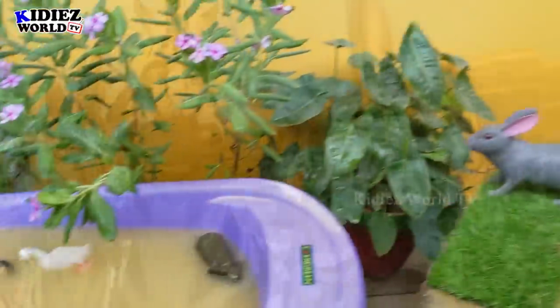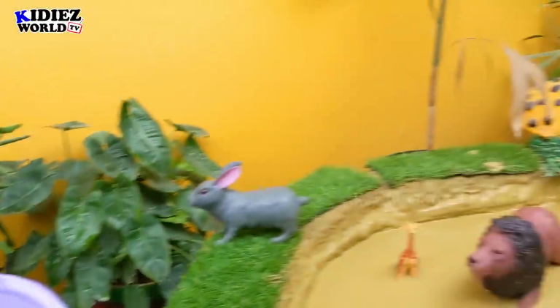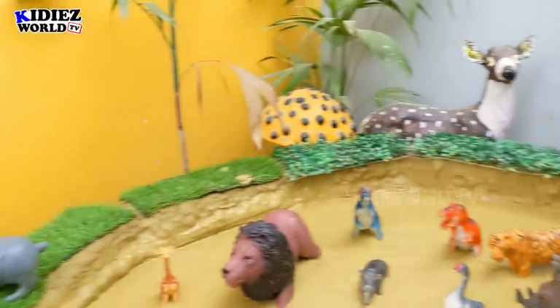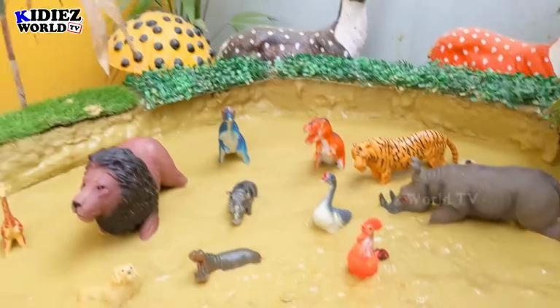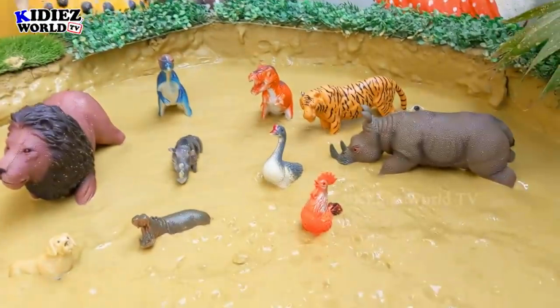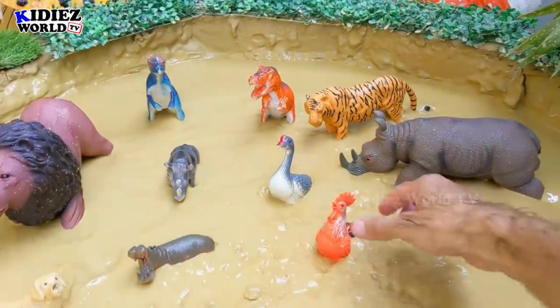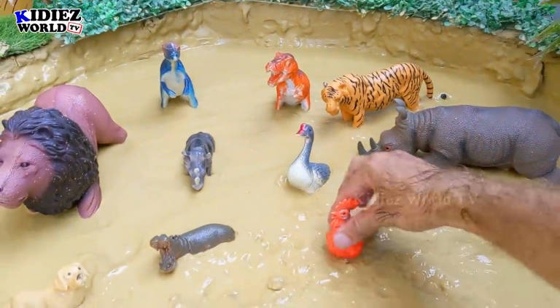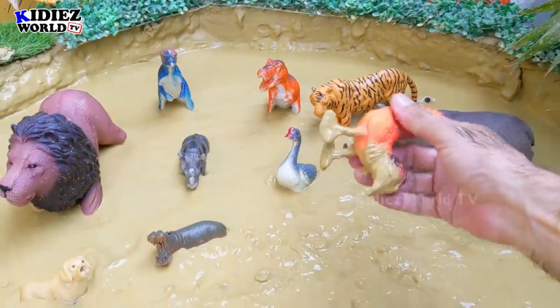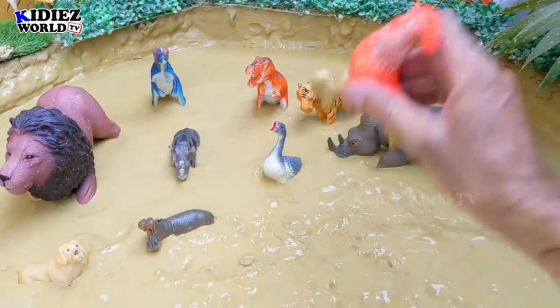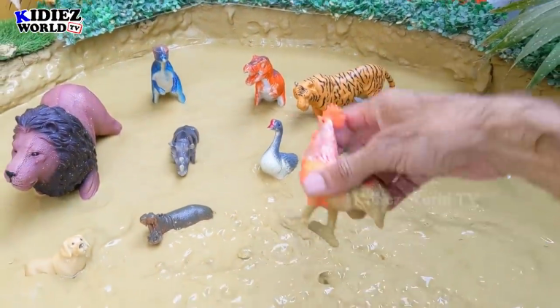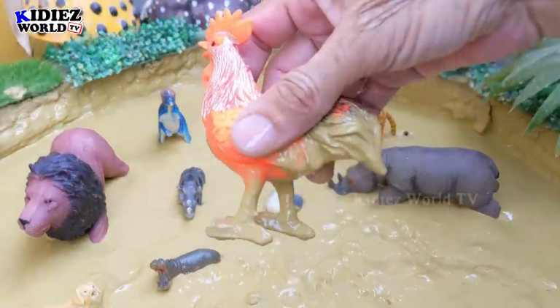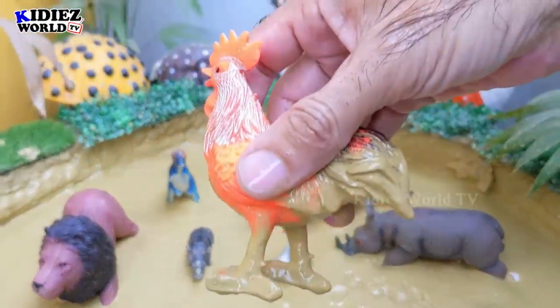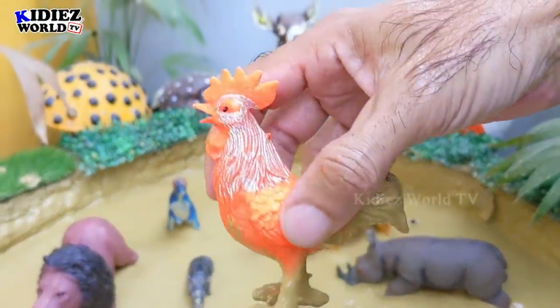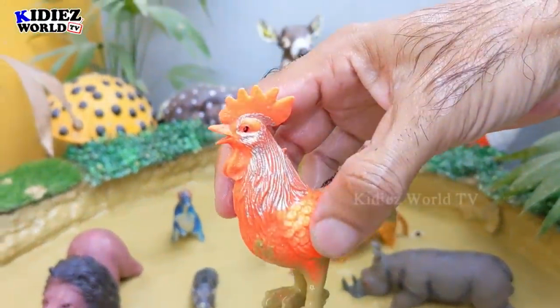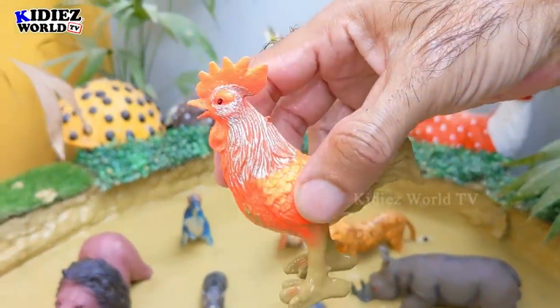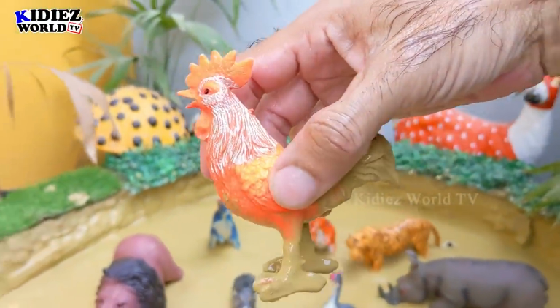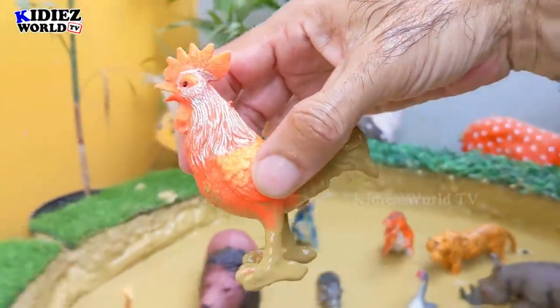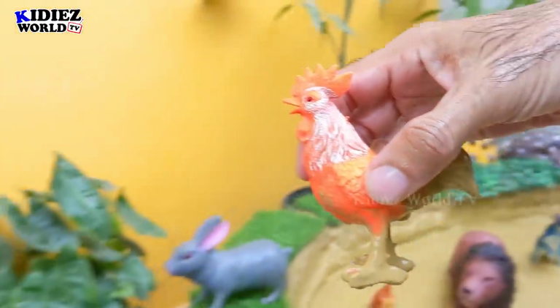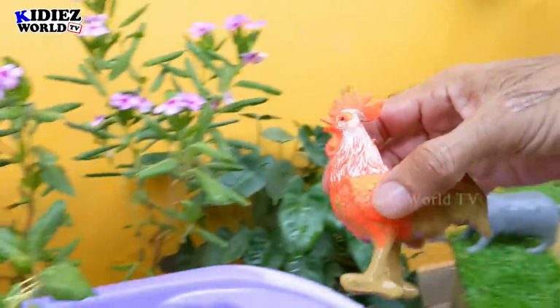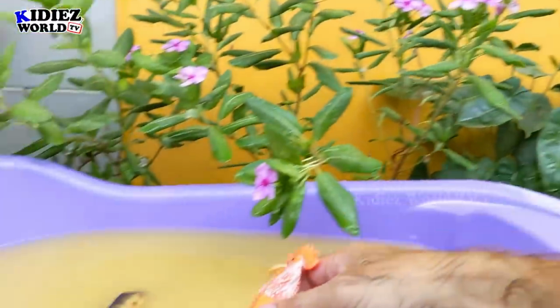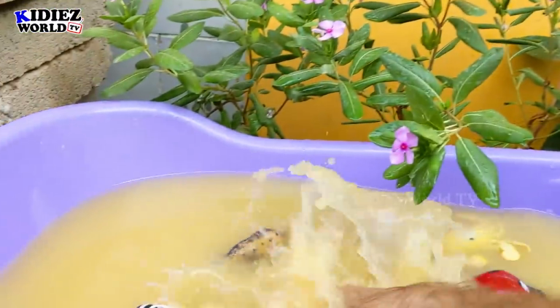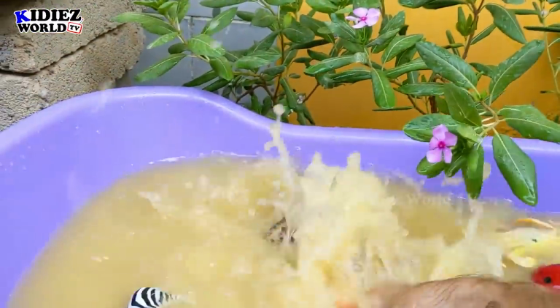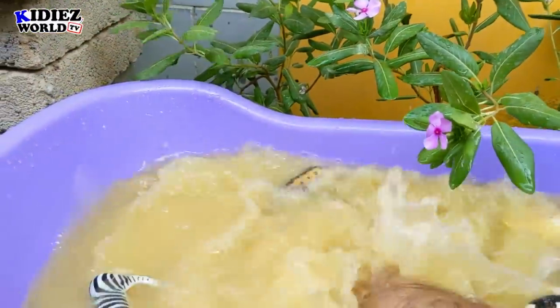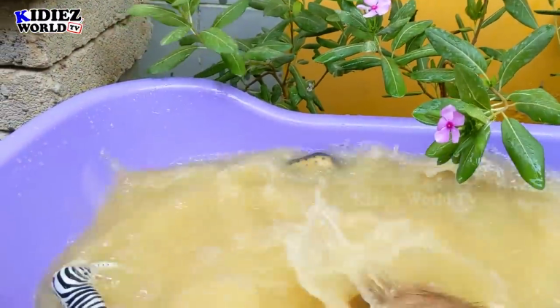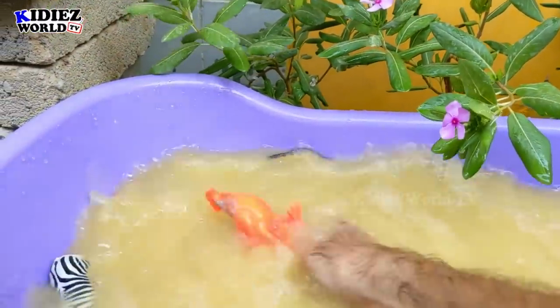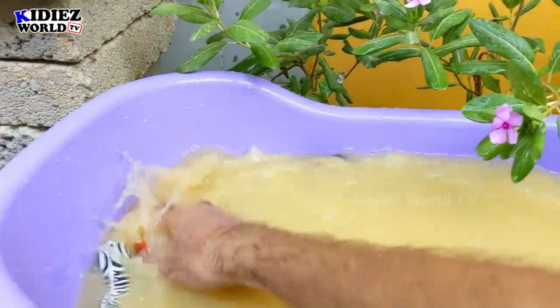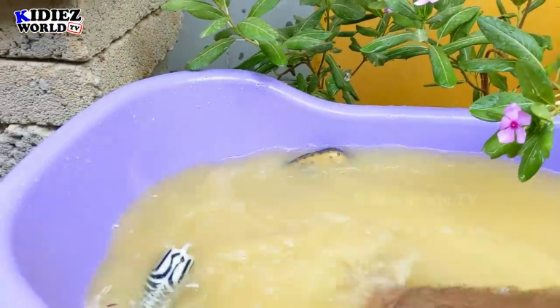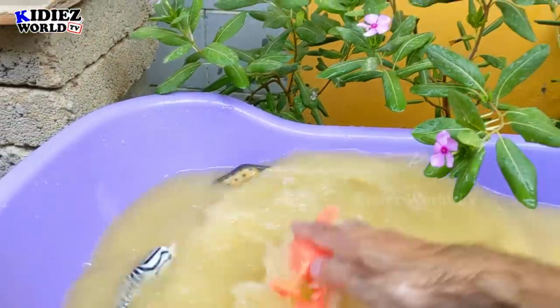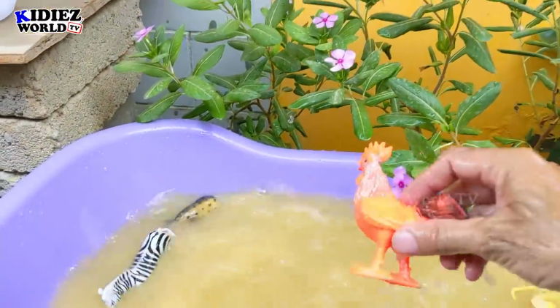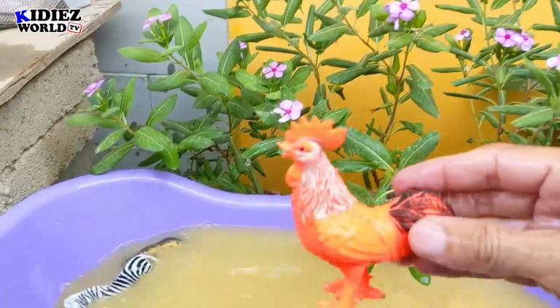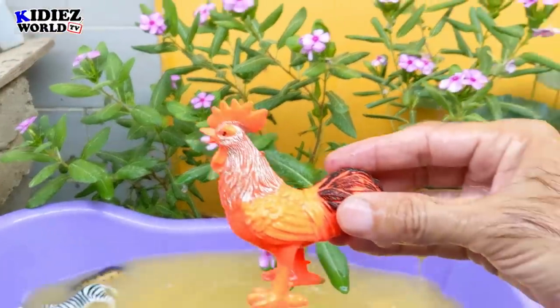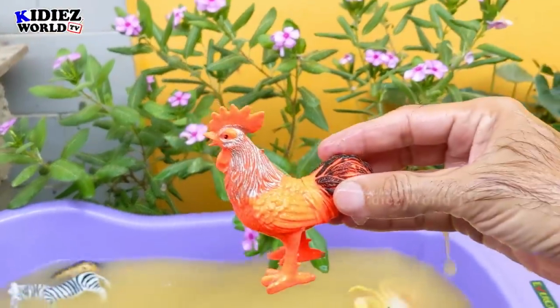And the next one we have is Rooster. Roosters are beautiful farm animals. These are little animals but very cute and adorable. Here we go. Rooster.